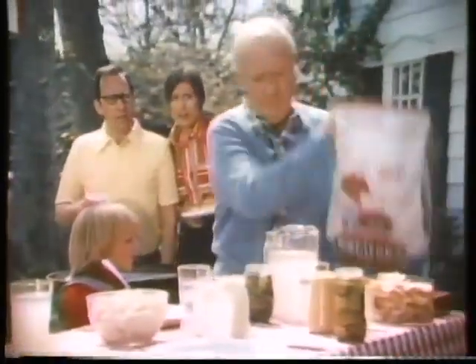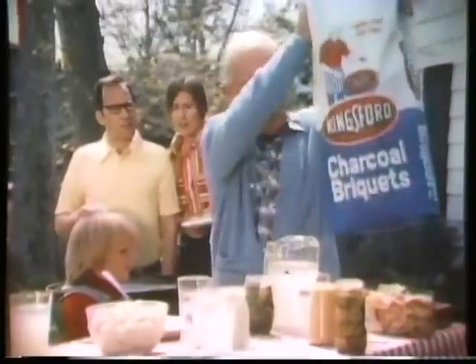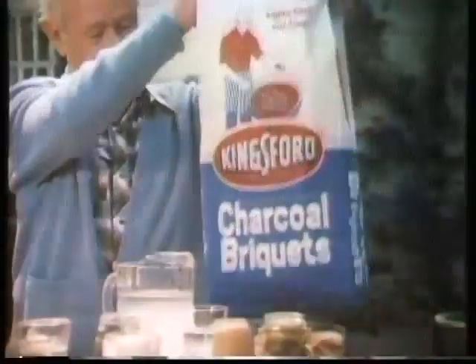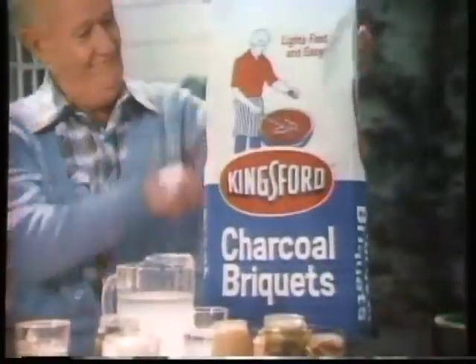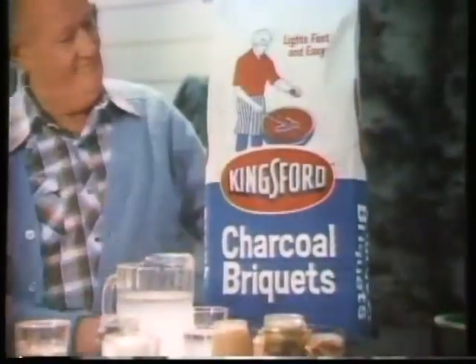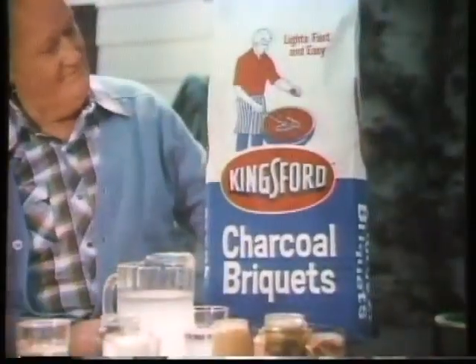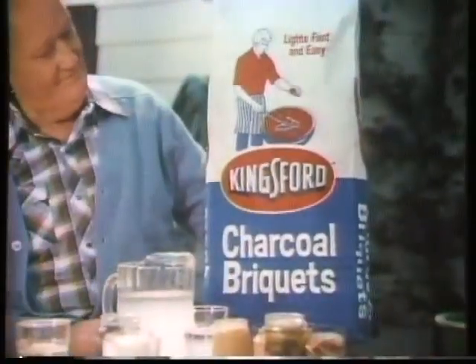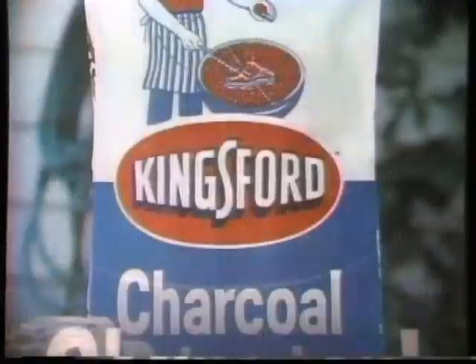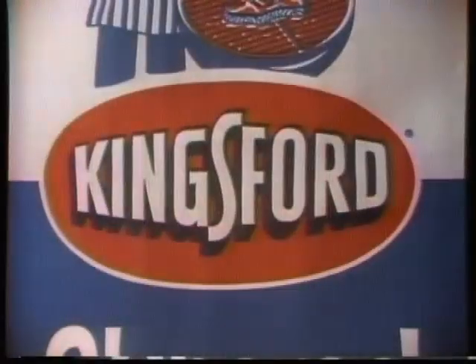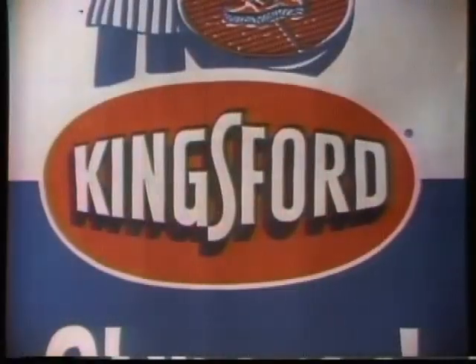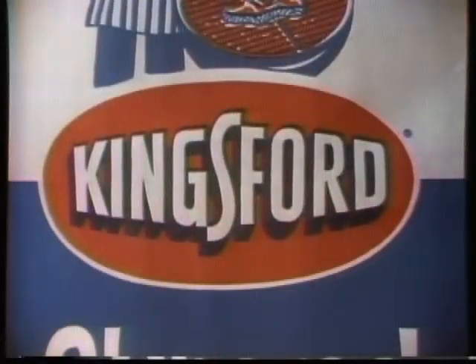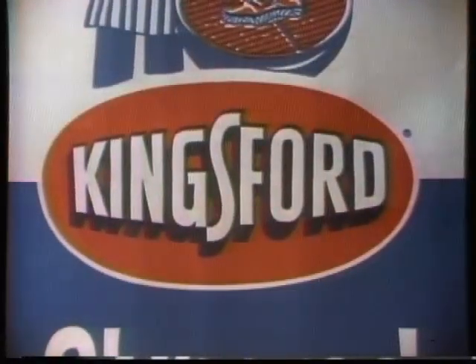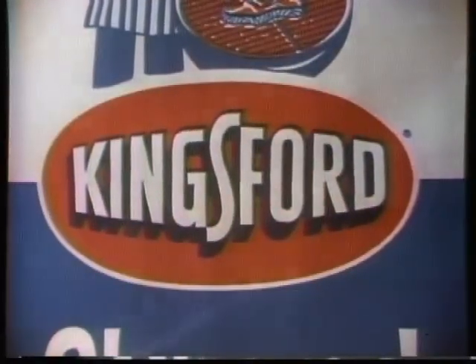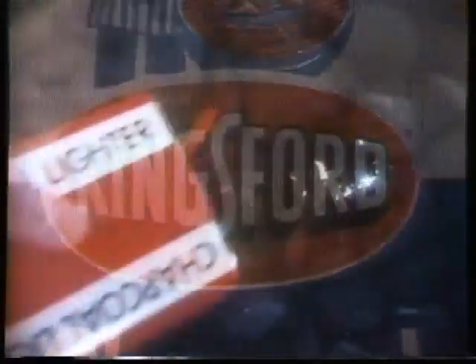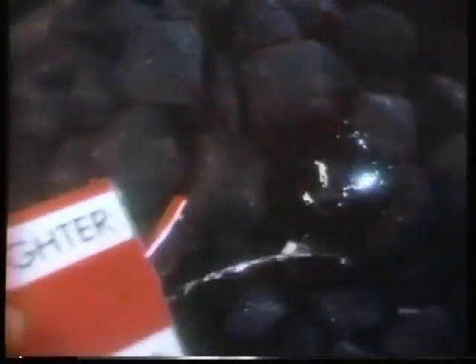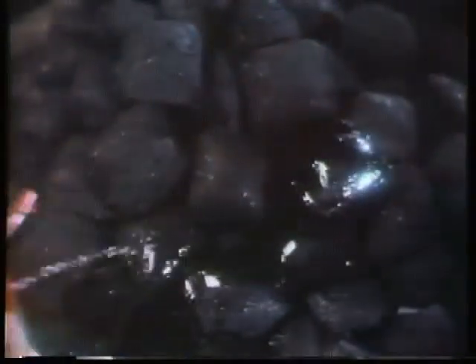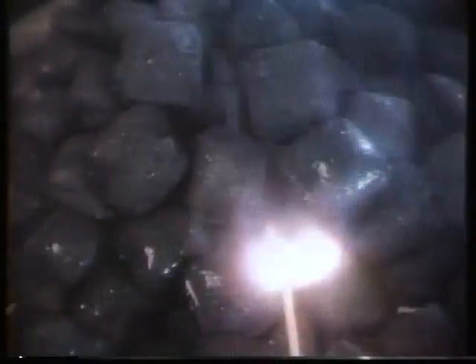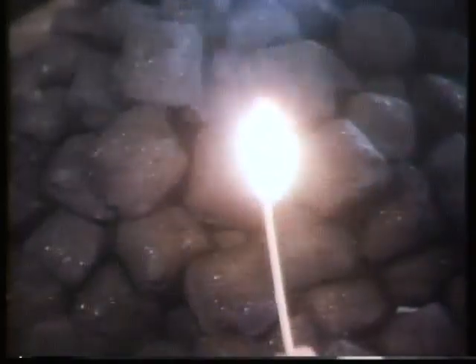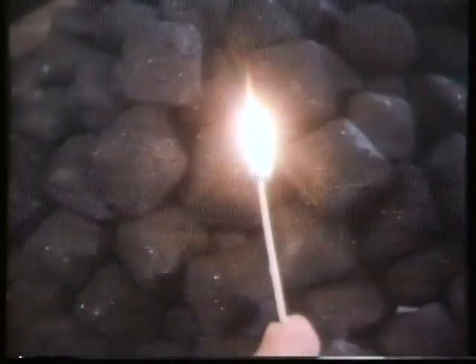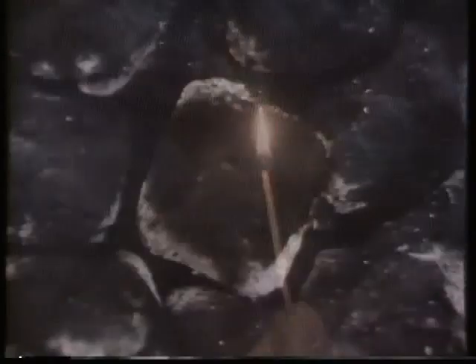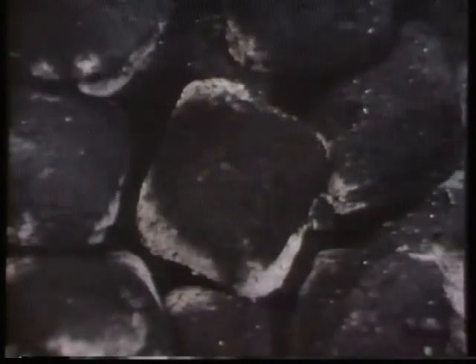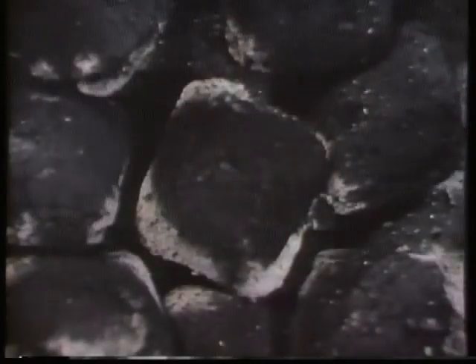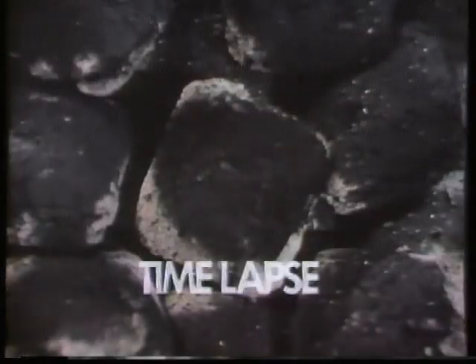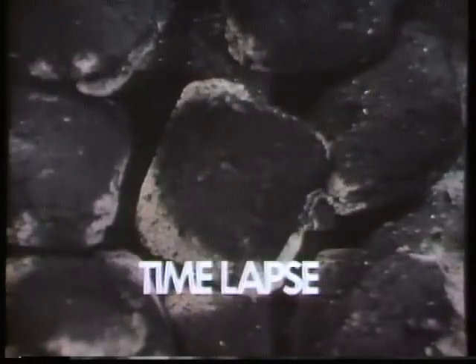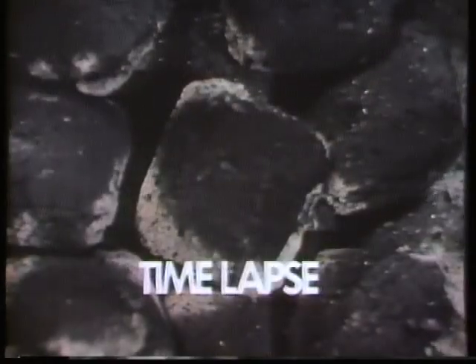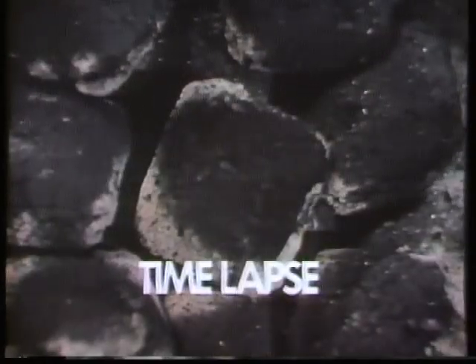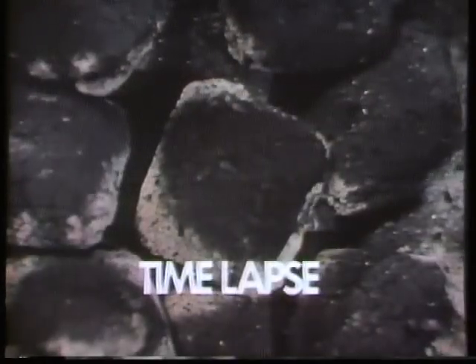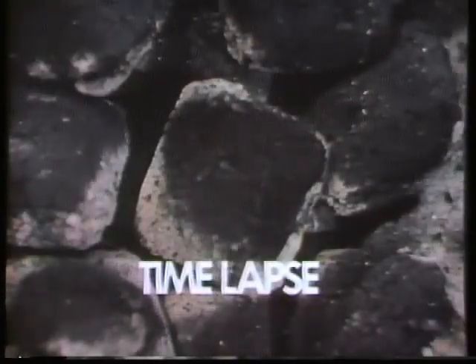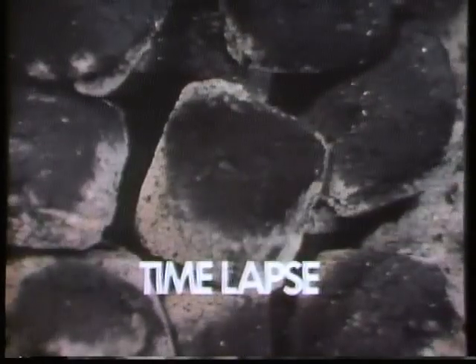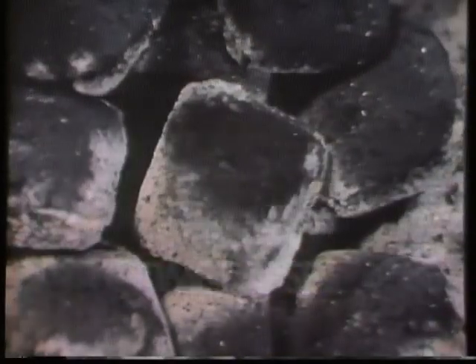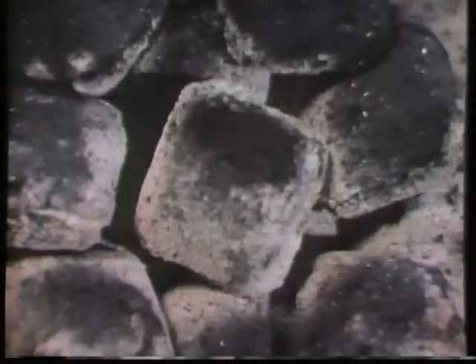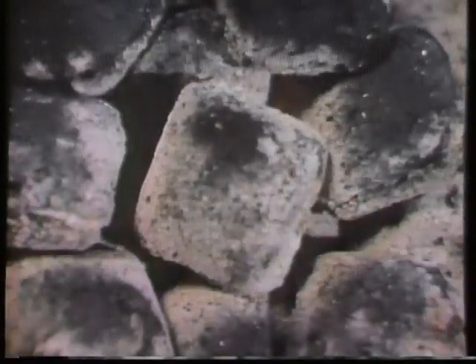Let's give him the edge — get the Kingsford Edge. Kingsford edges catch quickly because Kingsford has a special fast lighting ingredient. Fire spreads fast.